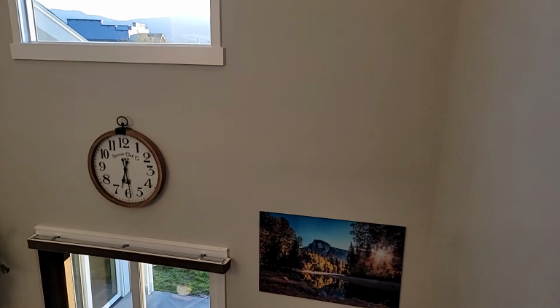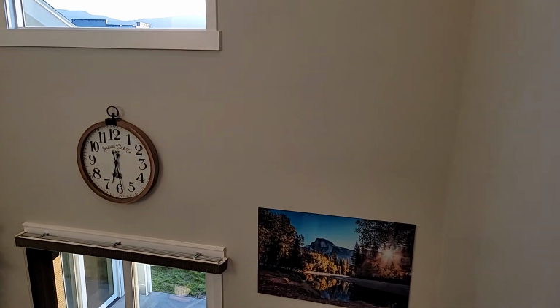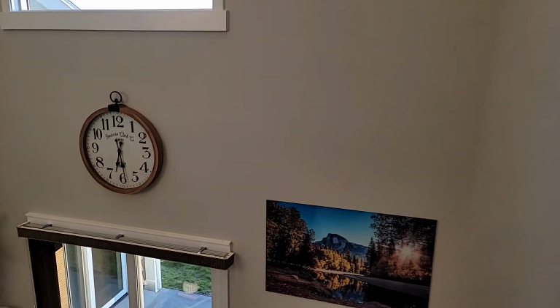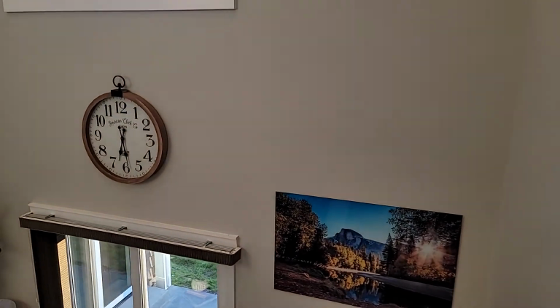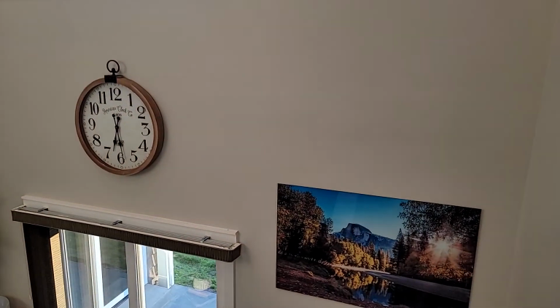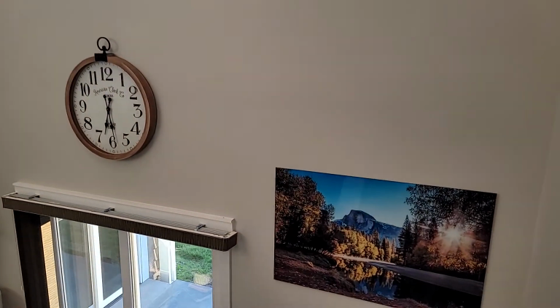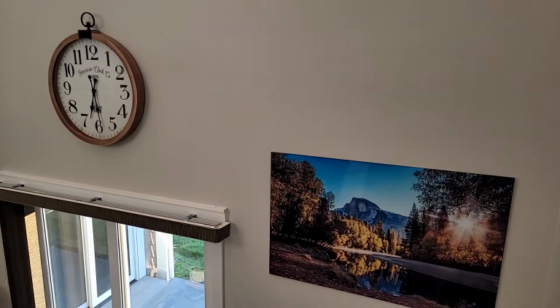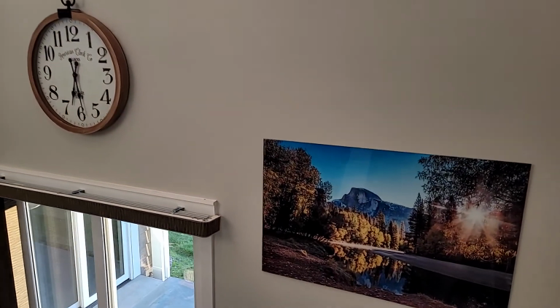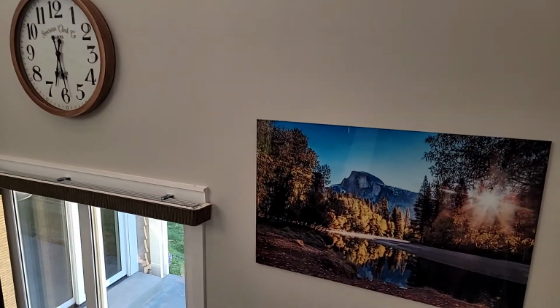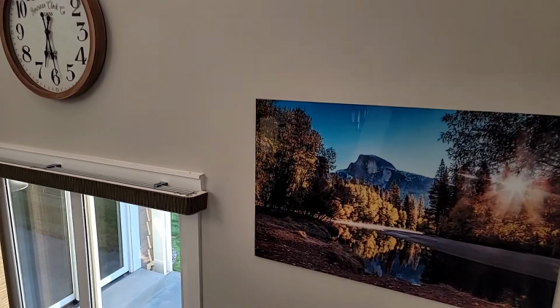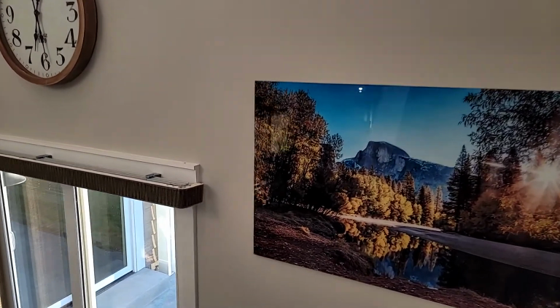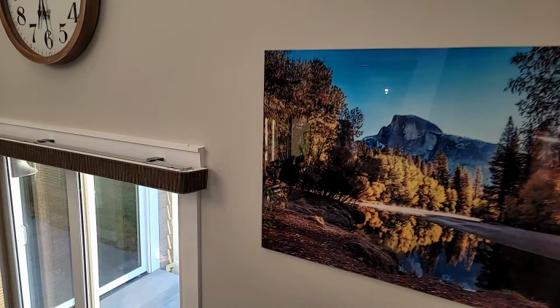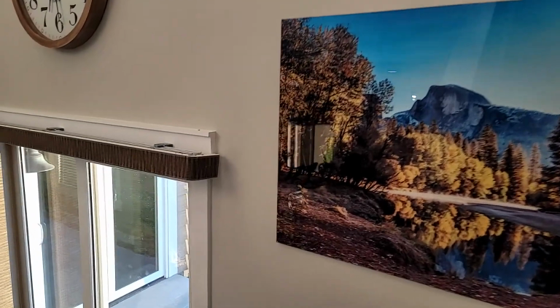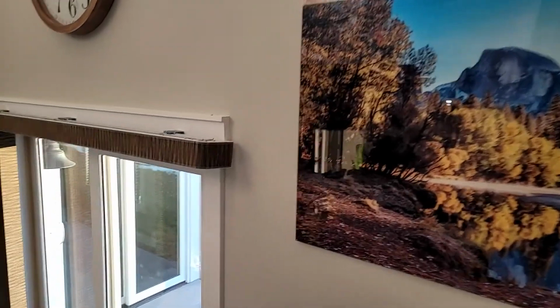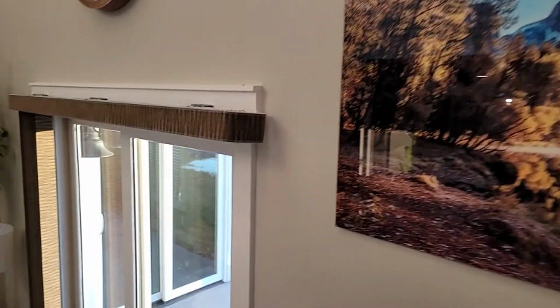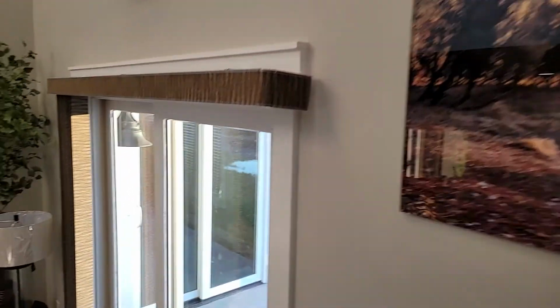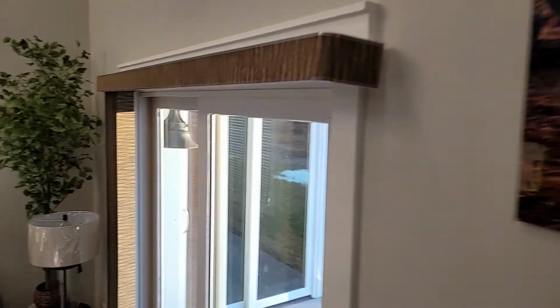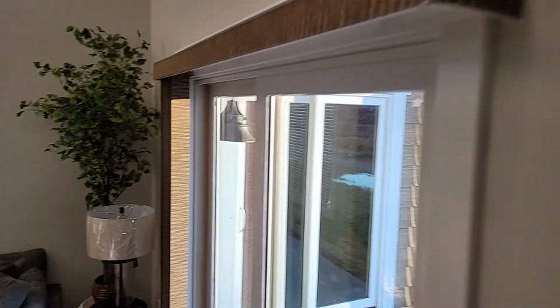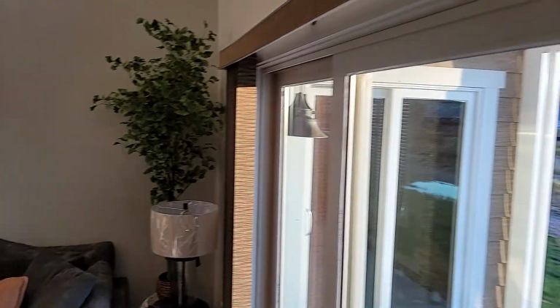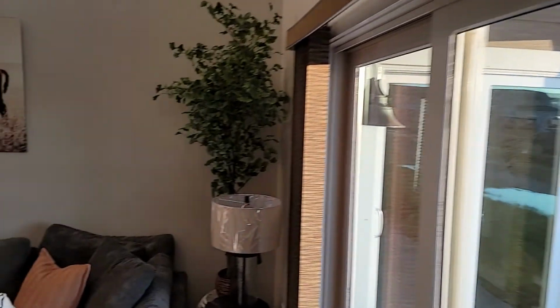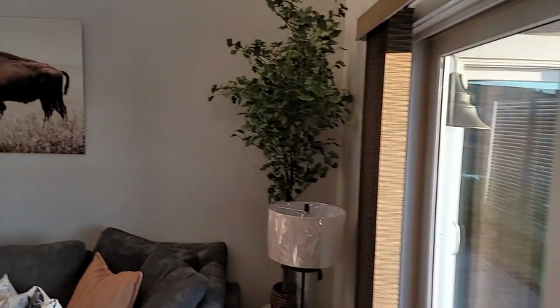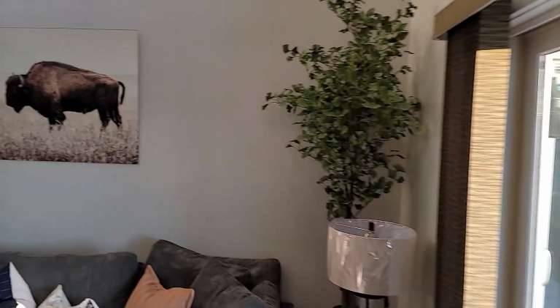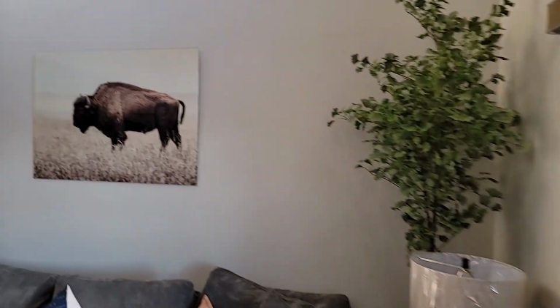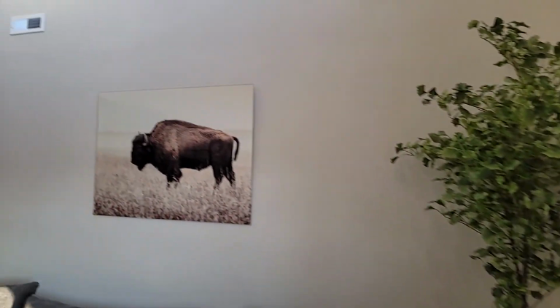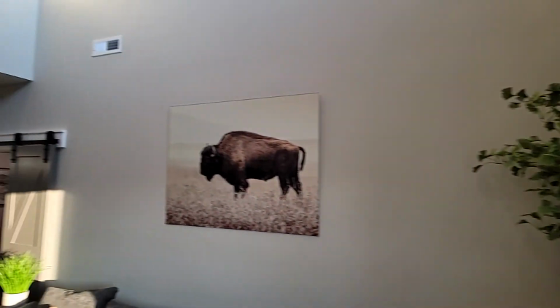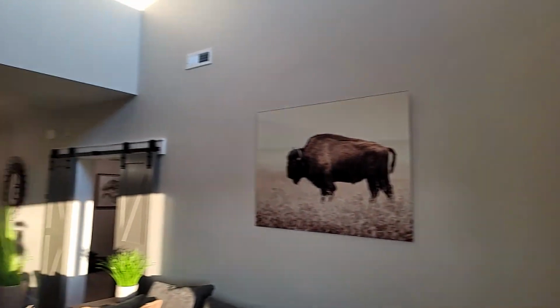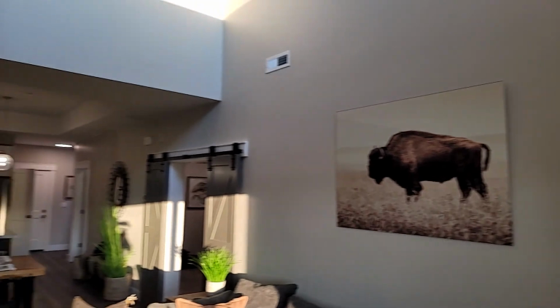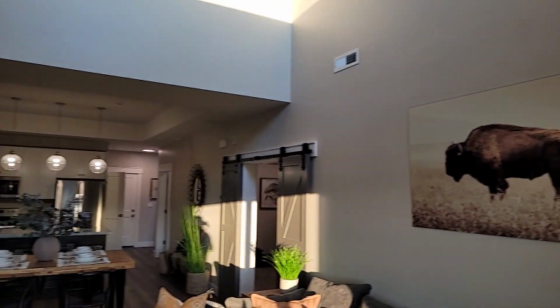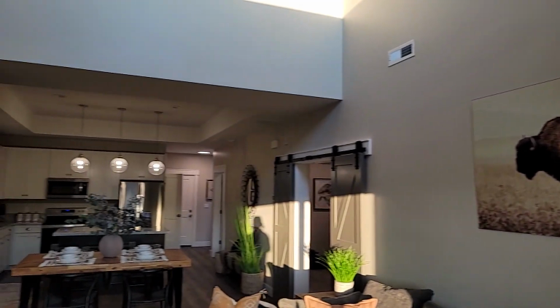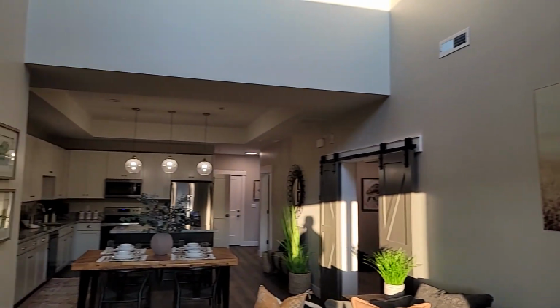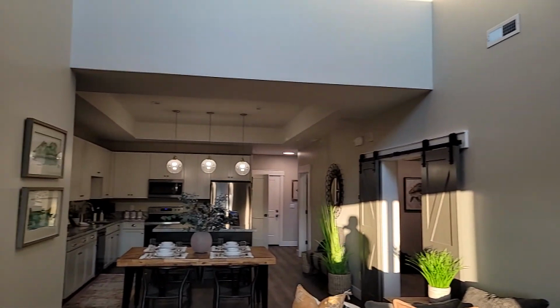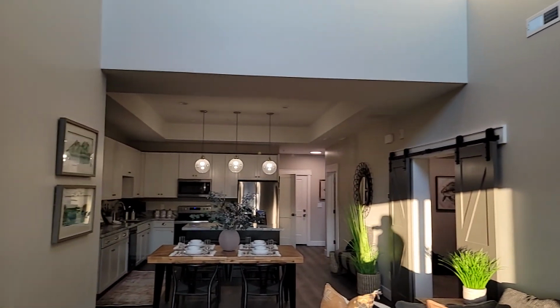This is Tayson Rockefeller with Teton Valley Realty. 208-709-1333. Tayson at TetonValleyRealty.com. Thanks for watching.